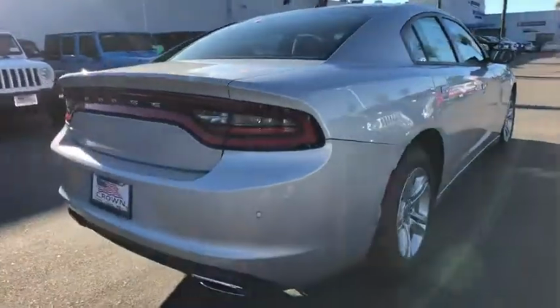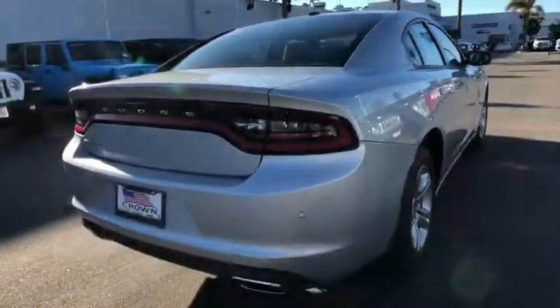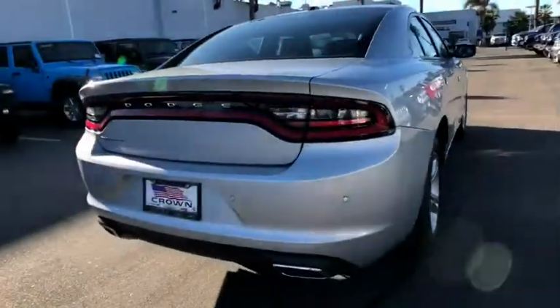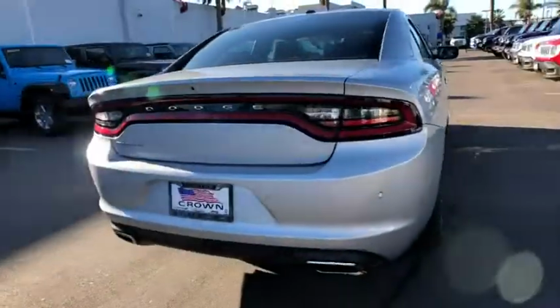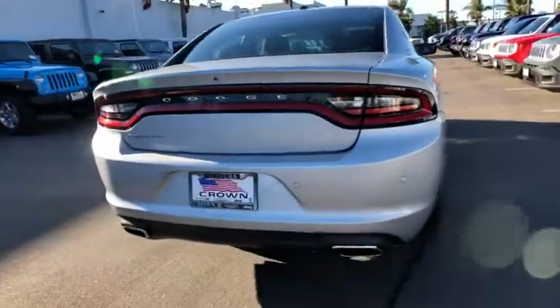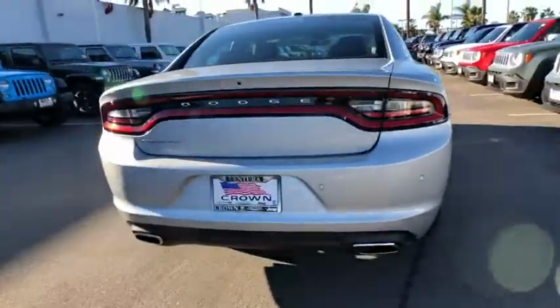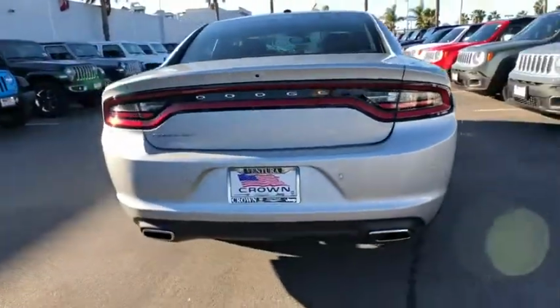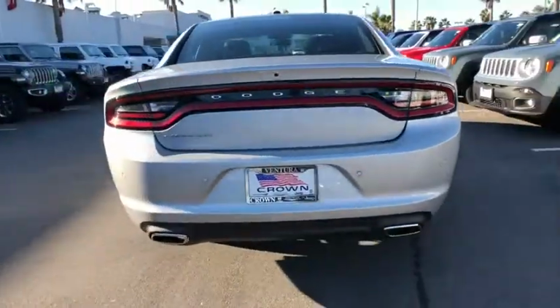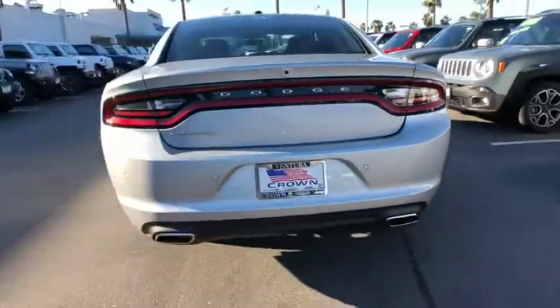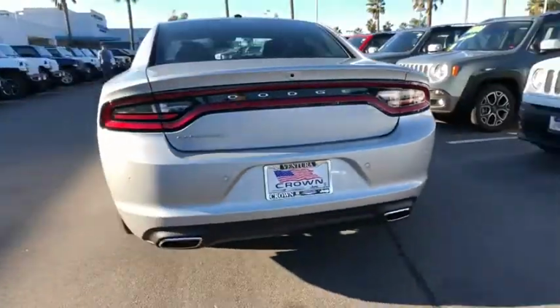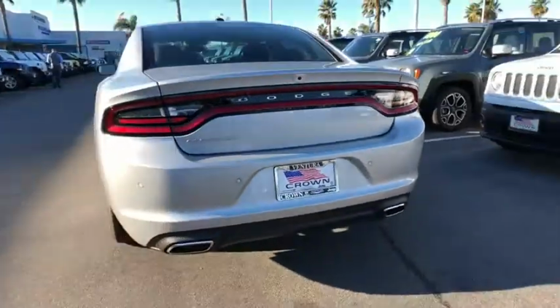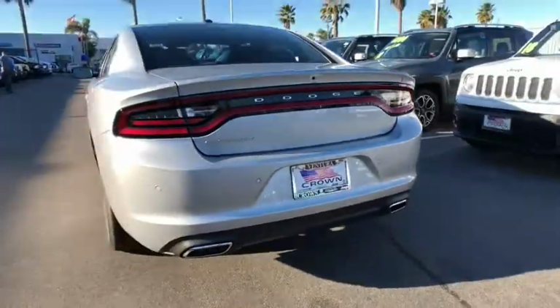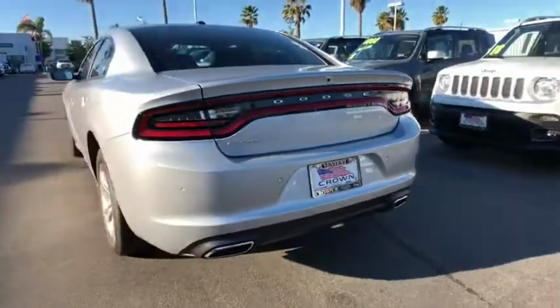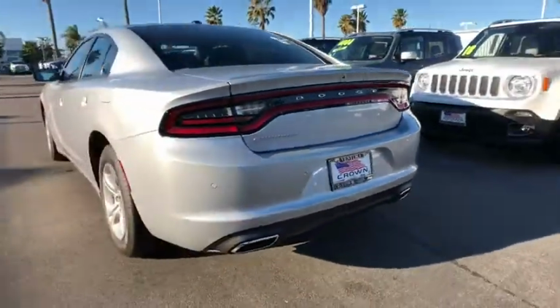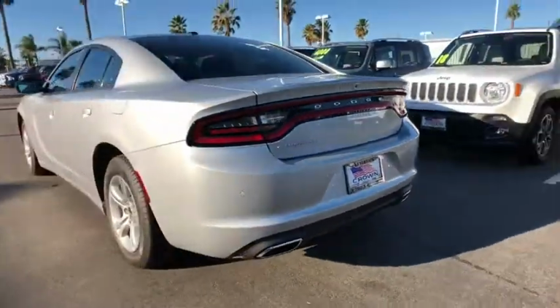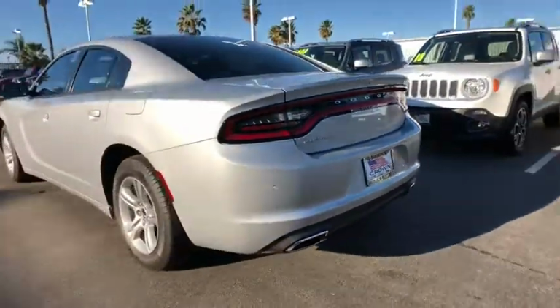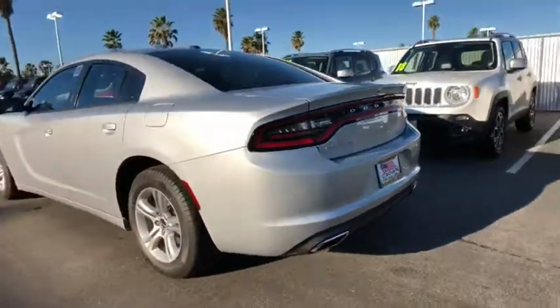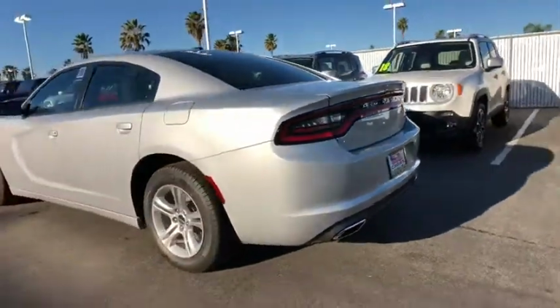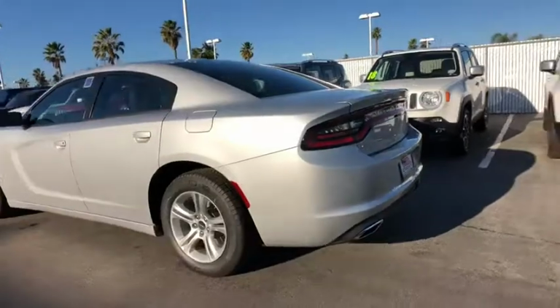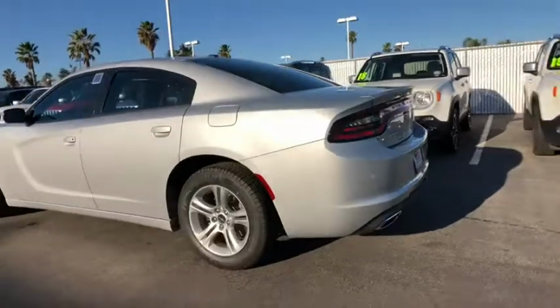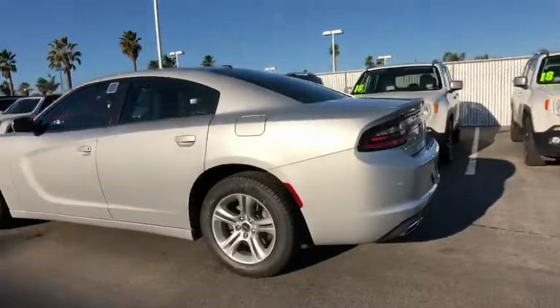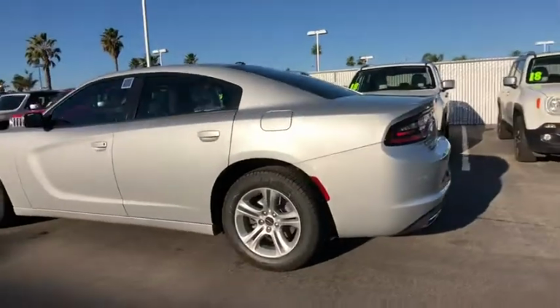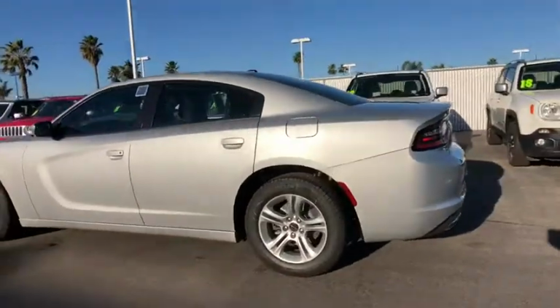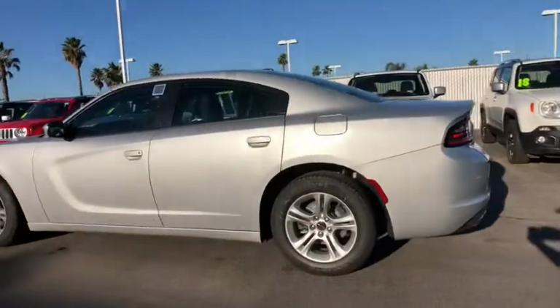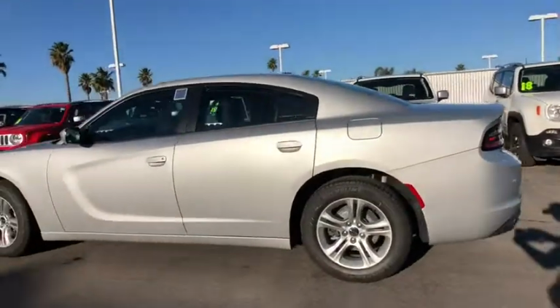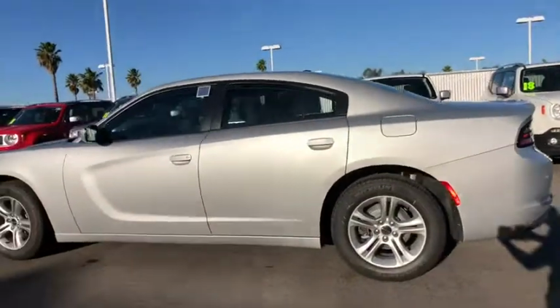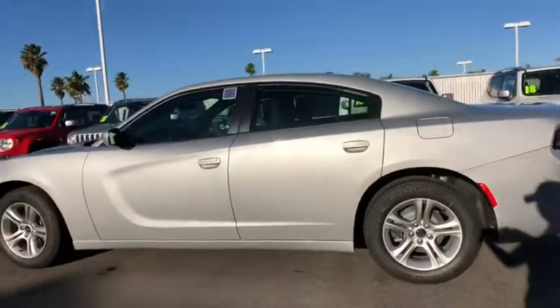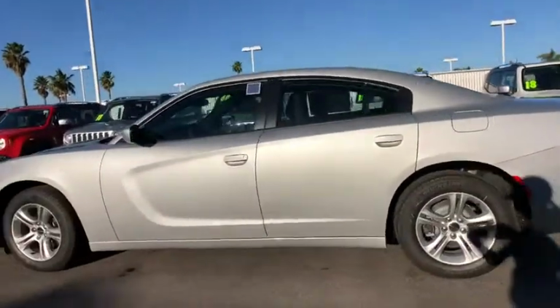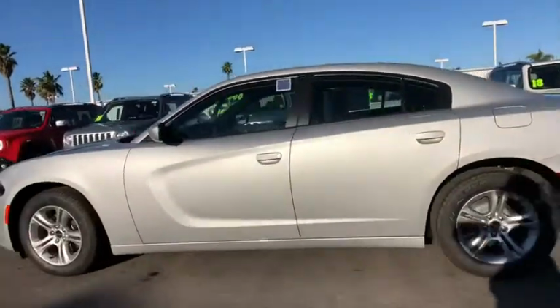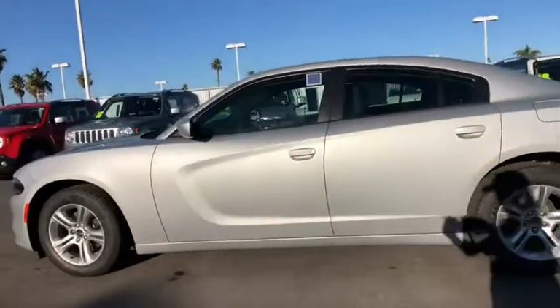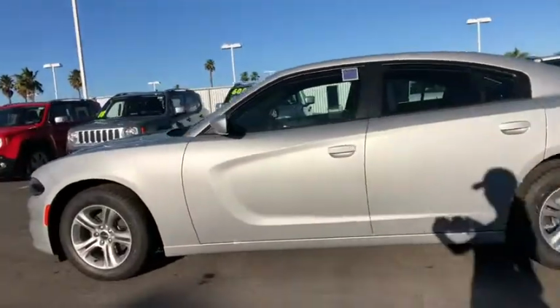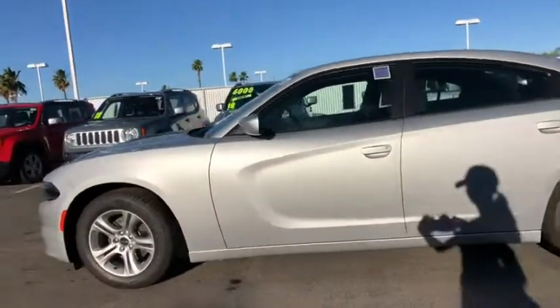Peace of mind comes standard with the Charger's 5-star government front and side impact crash test rating. Here are some of this vehicle's great options.